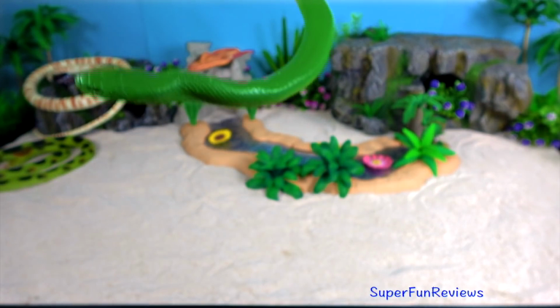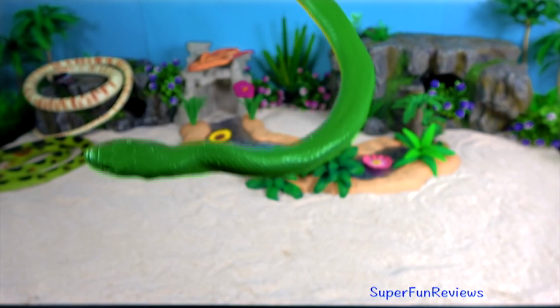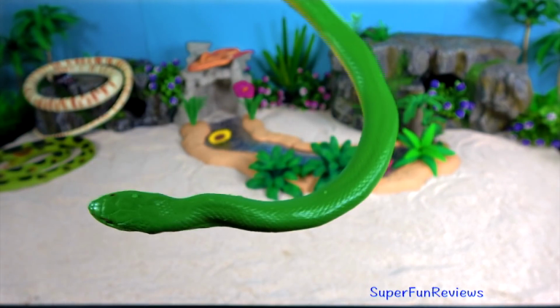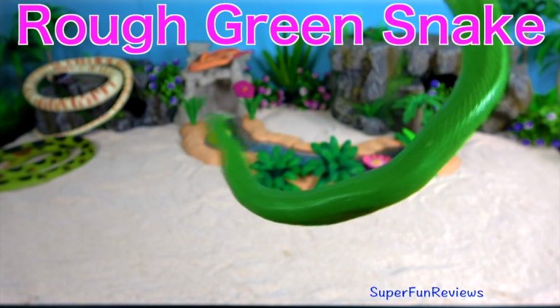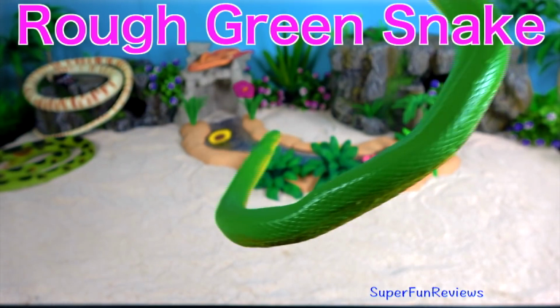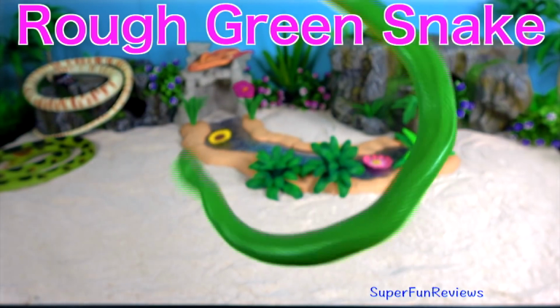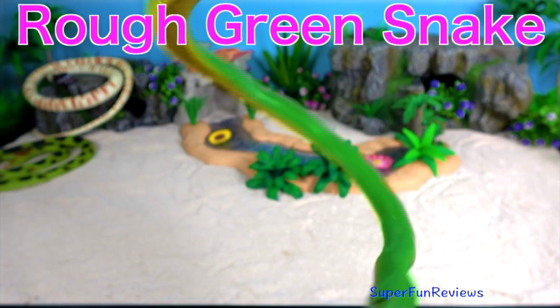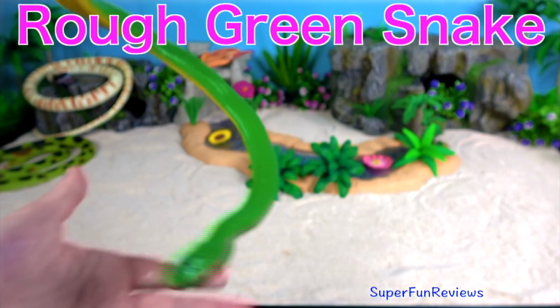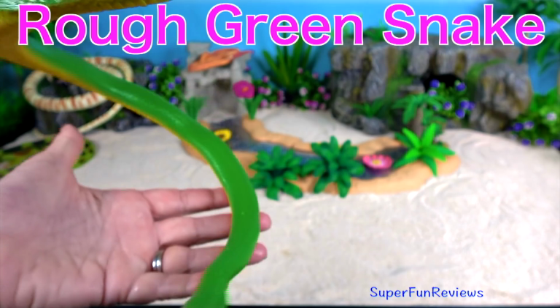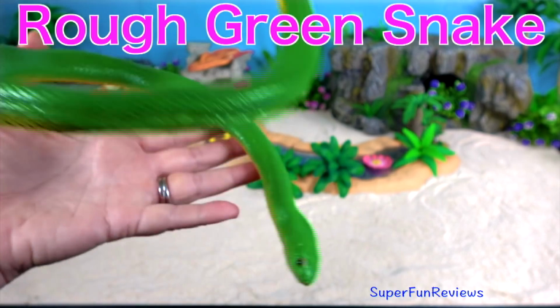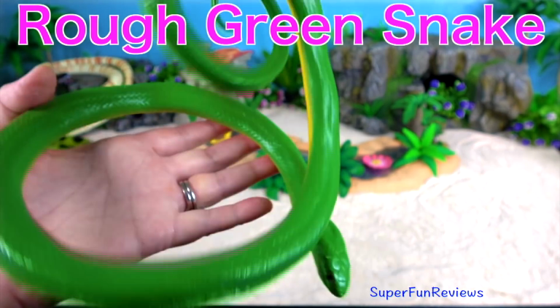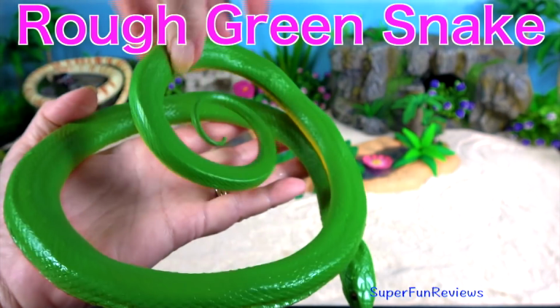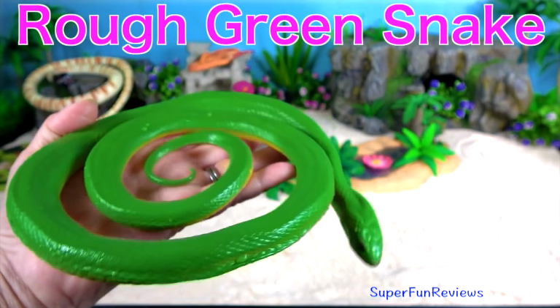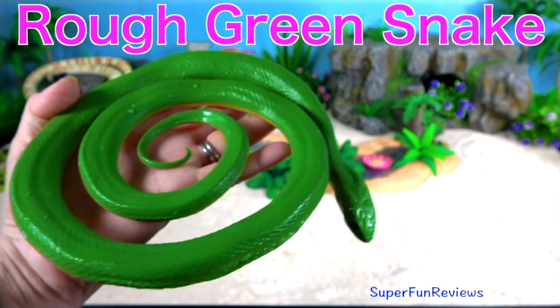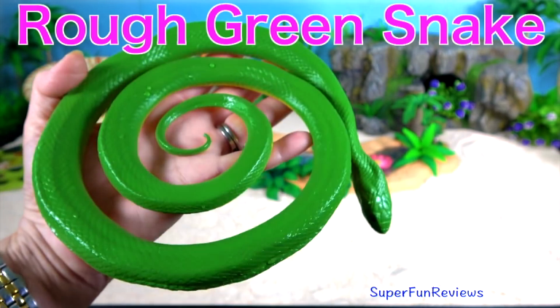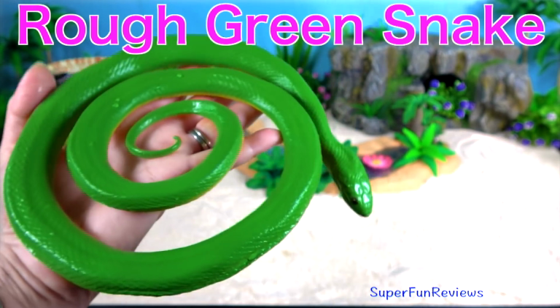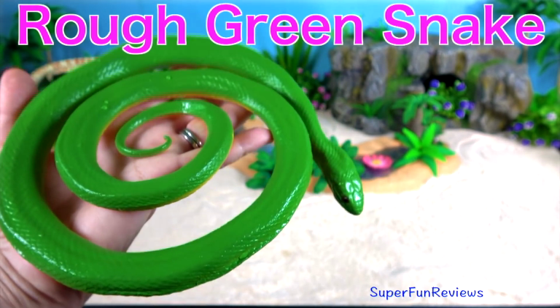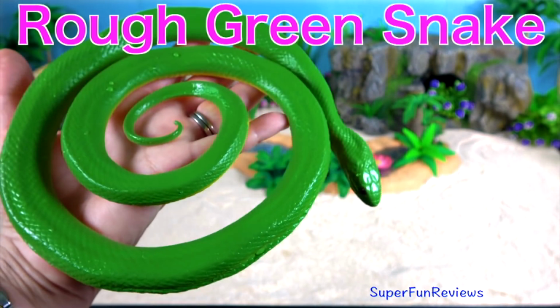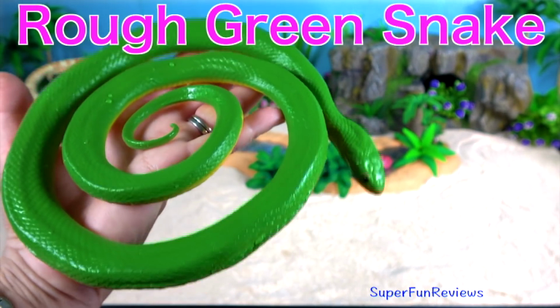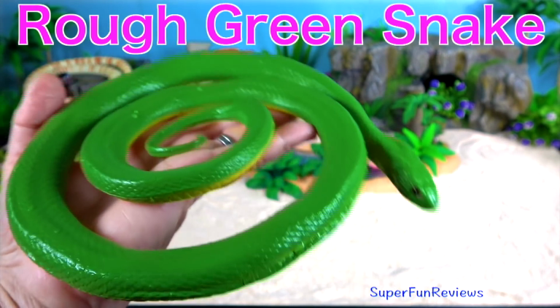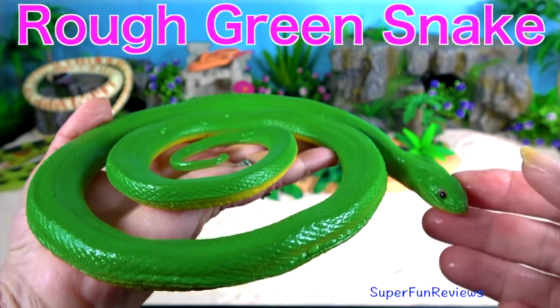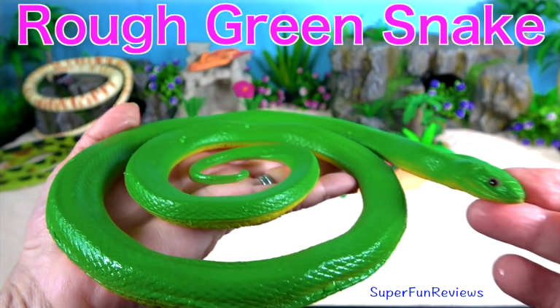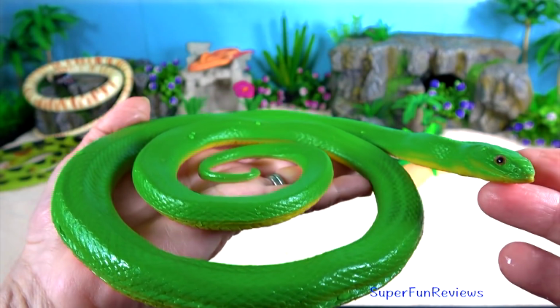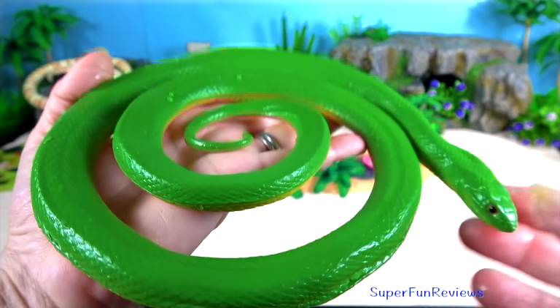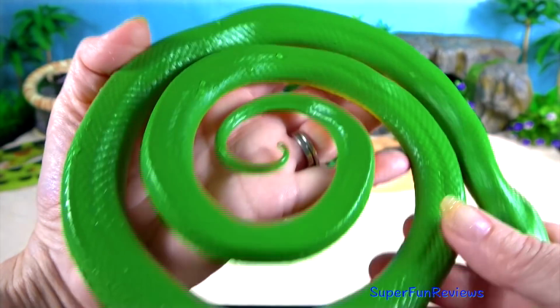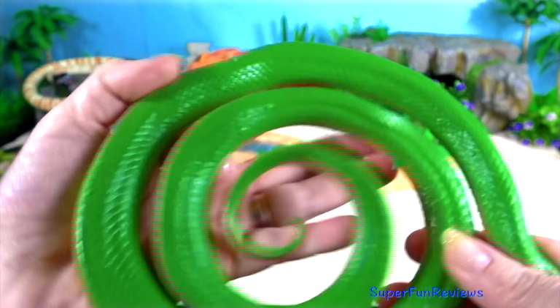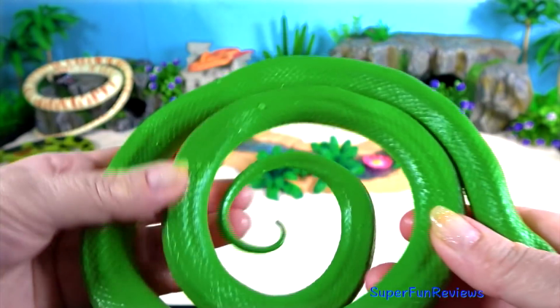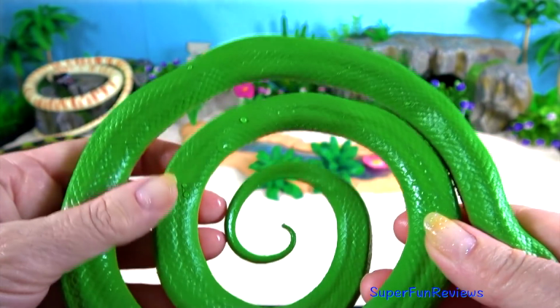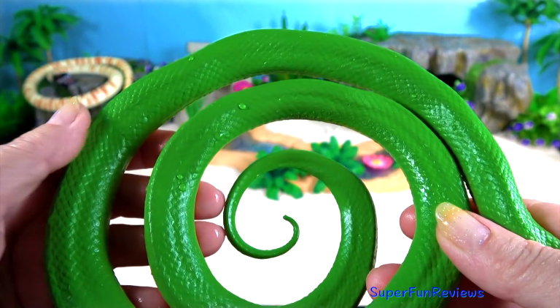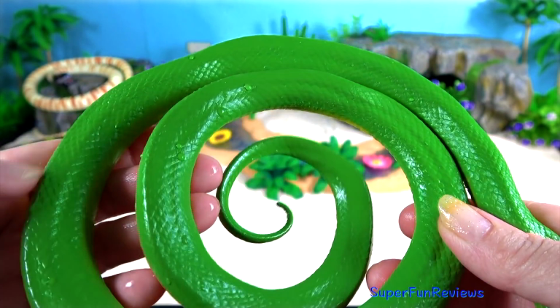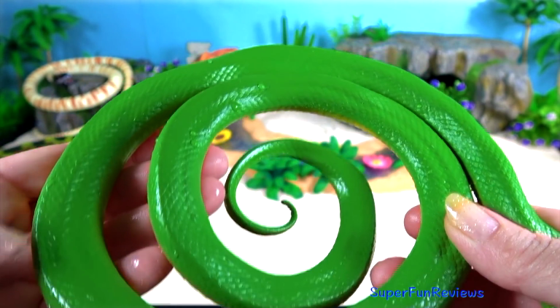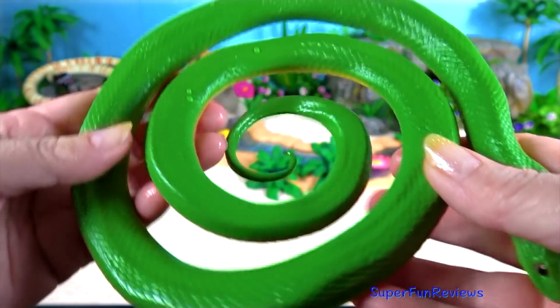Rough green snake. The rough green snake is a non-venomous North American colour breed. It is sometimes called a grass snake, or green grass snake.